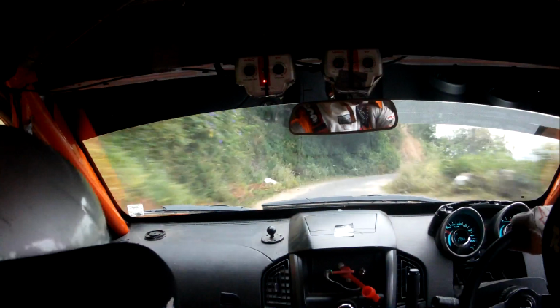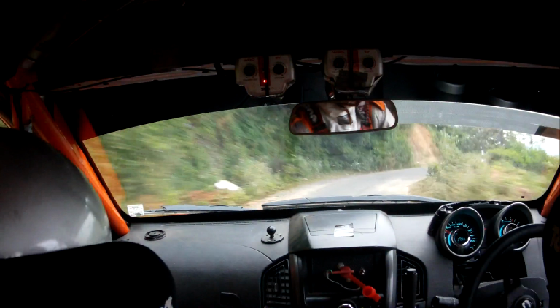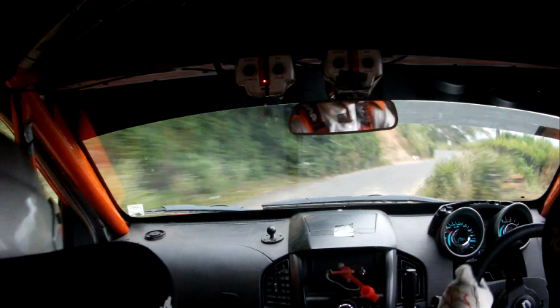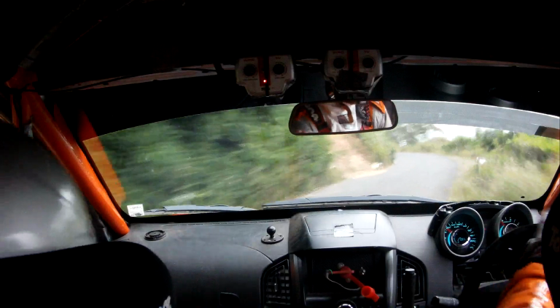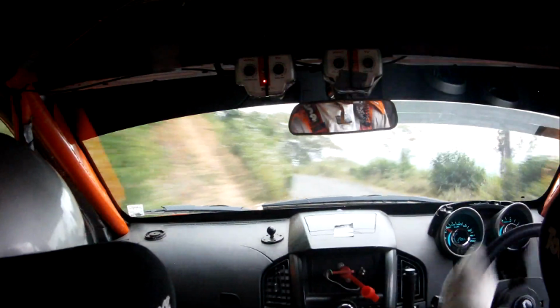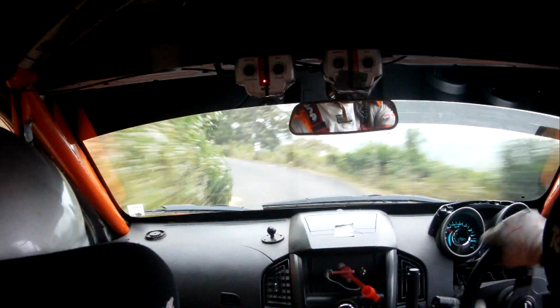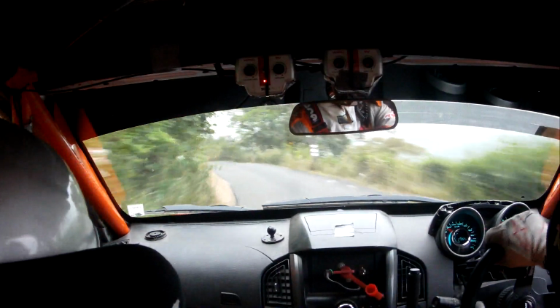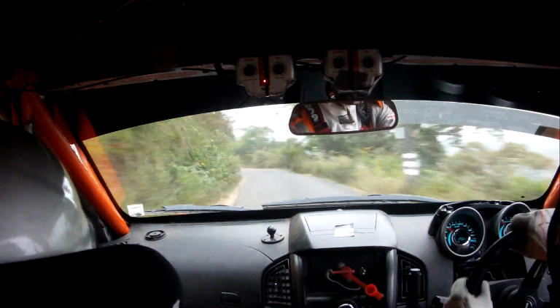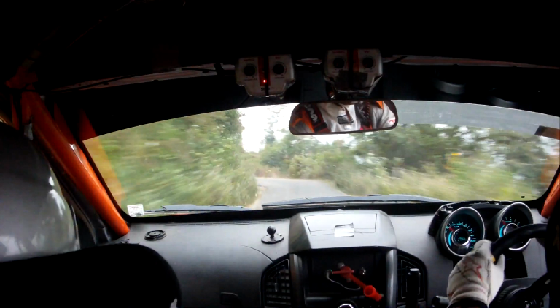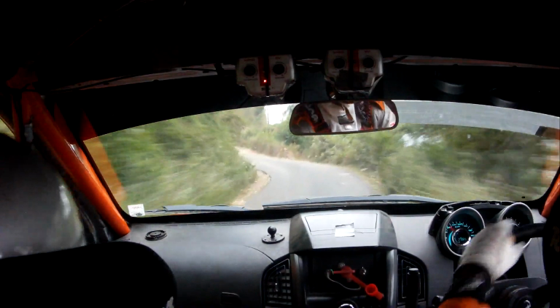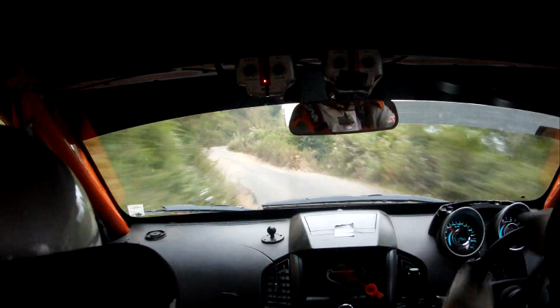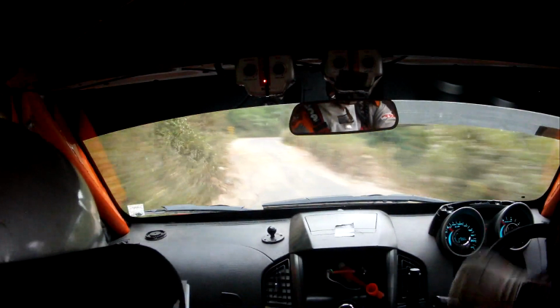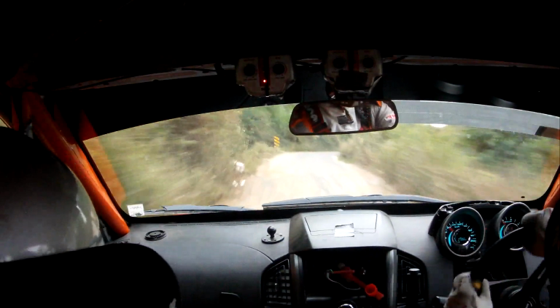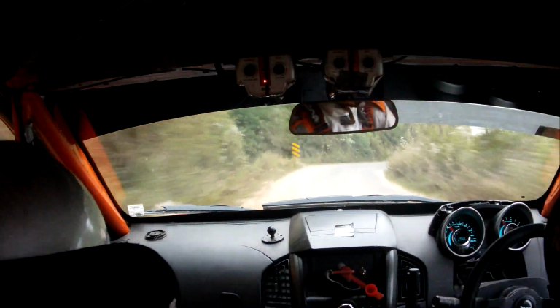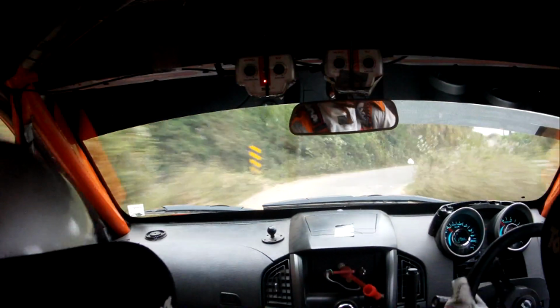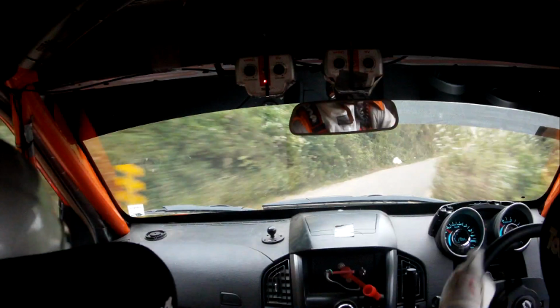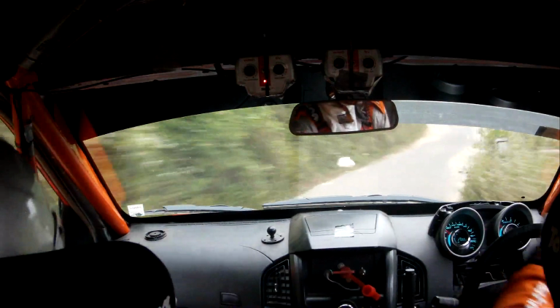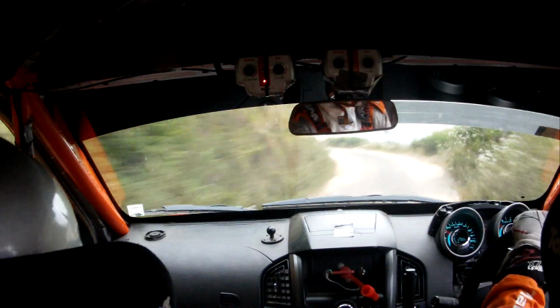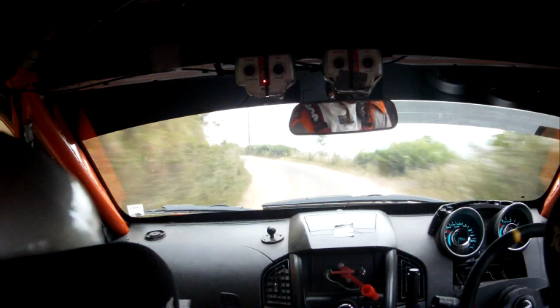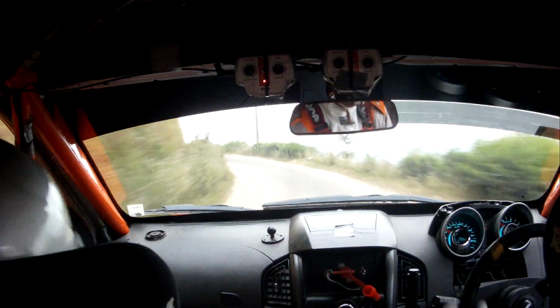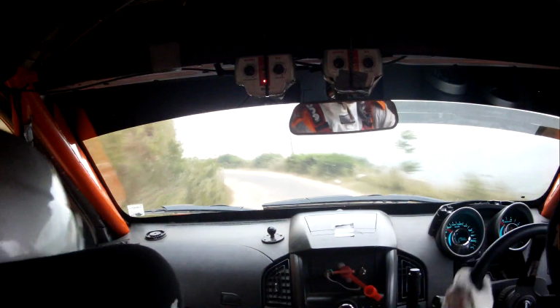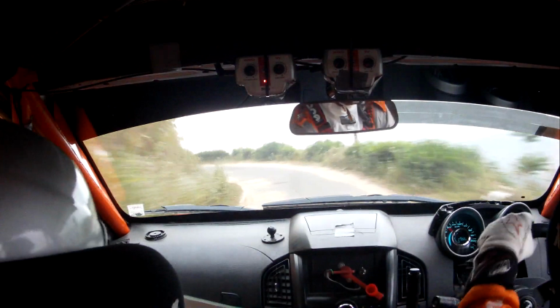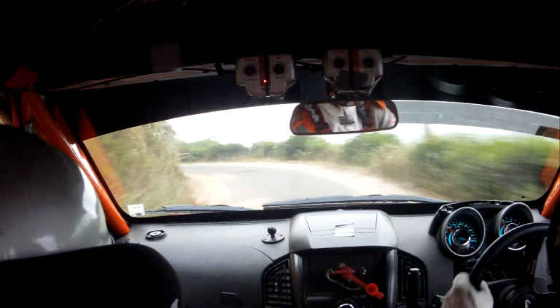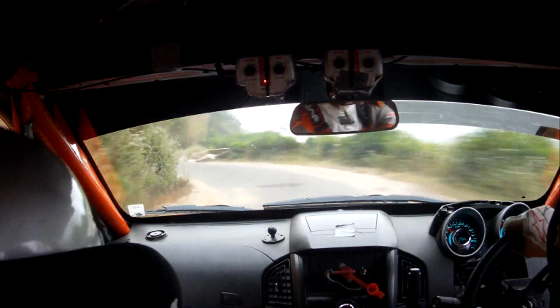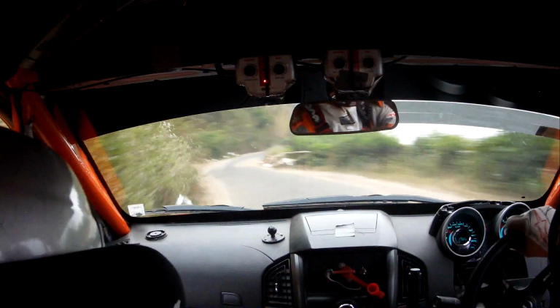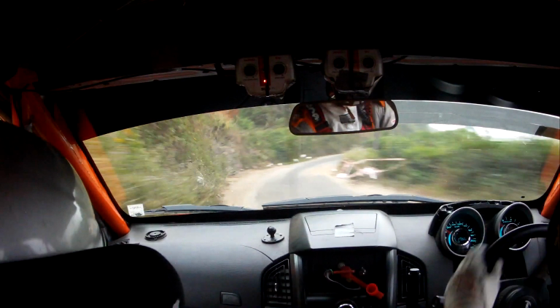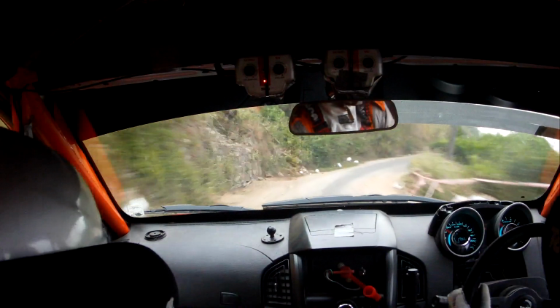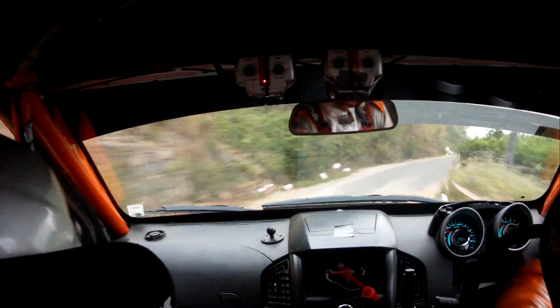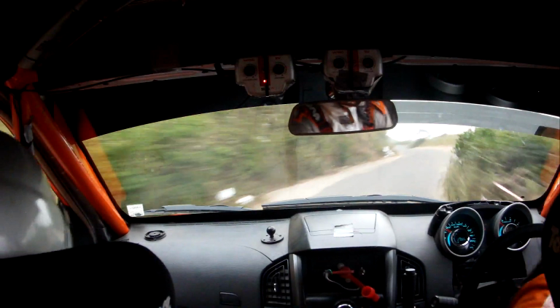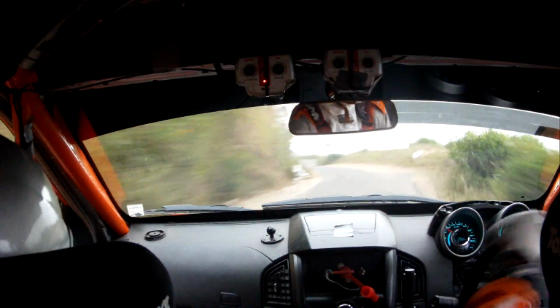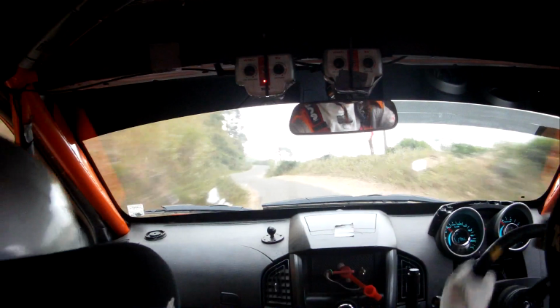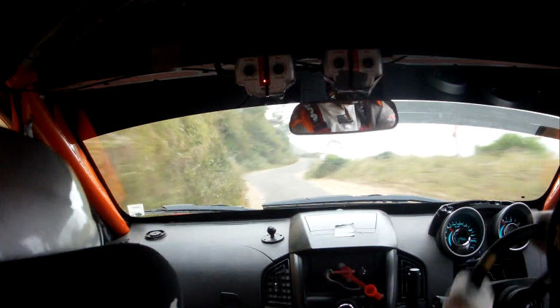Break into short 4 left, medium, slippy exit, into quick 4 minus left. 4 minus left, tightens long, down cut, down cut, down cut, into don't cut, don't cut. Make 4 right in, into 4 right. 40. 4 minus left, fast.